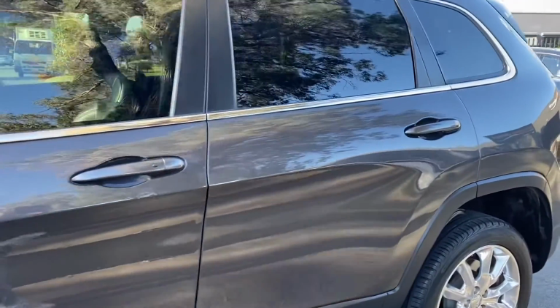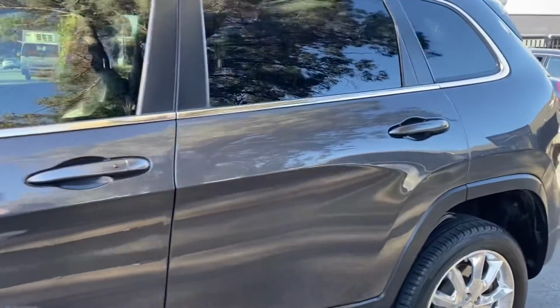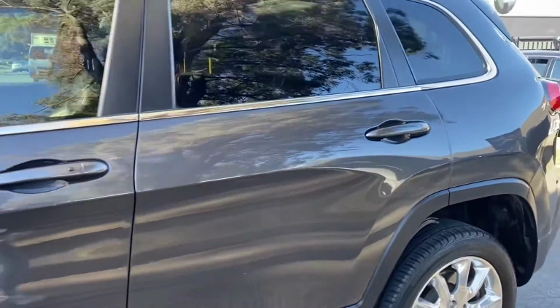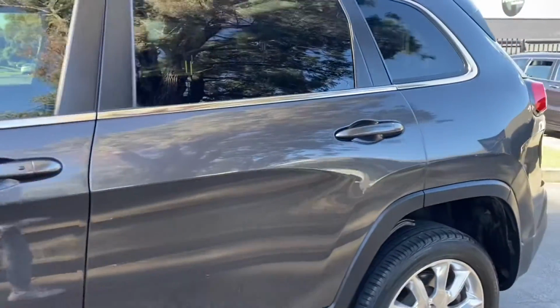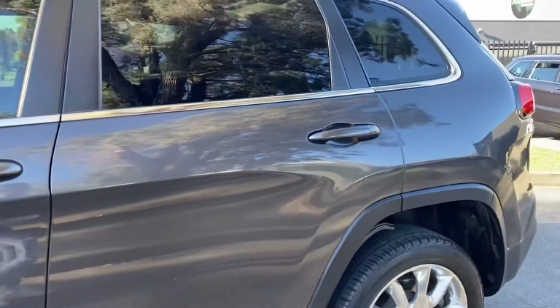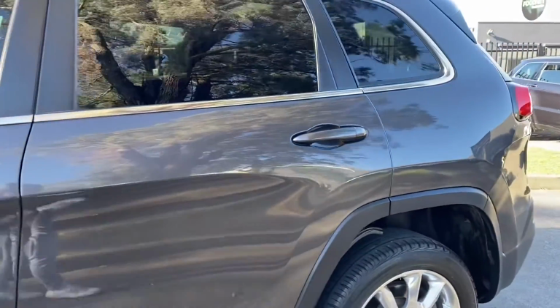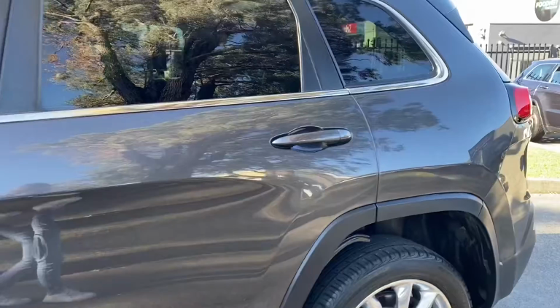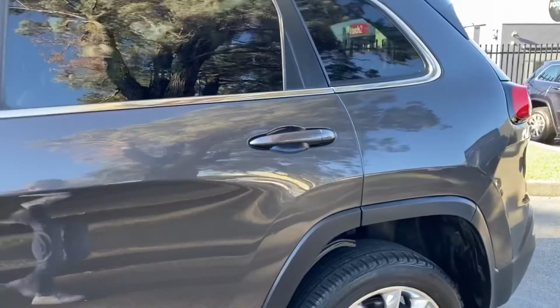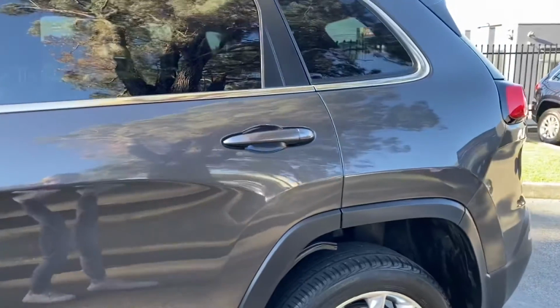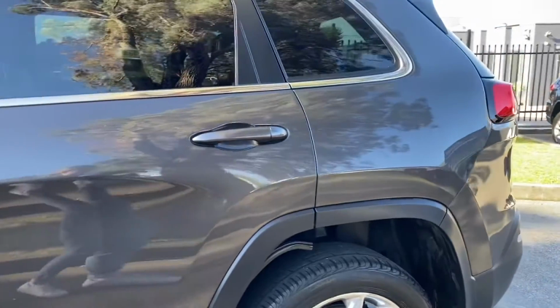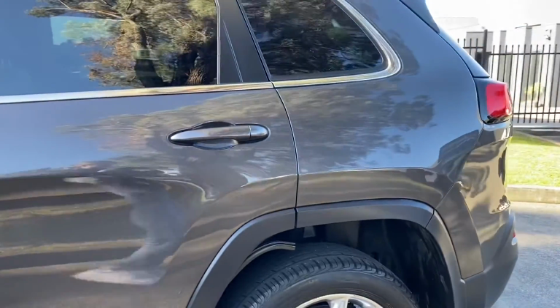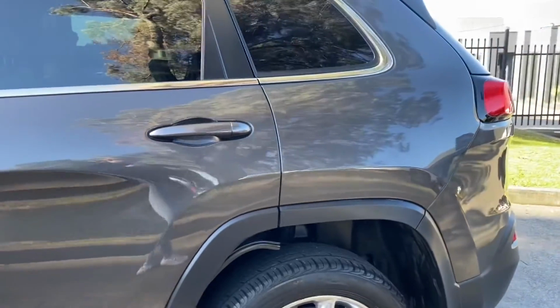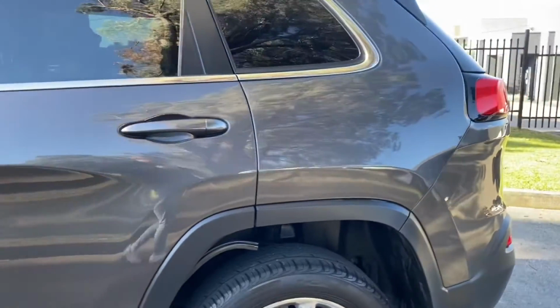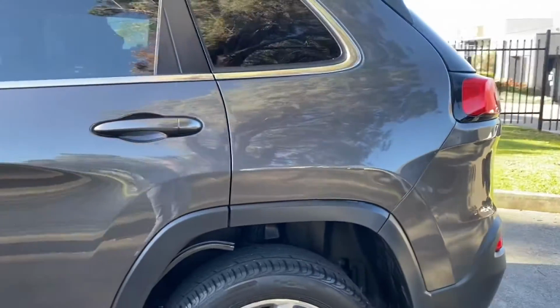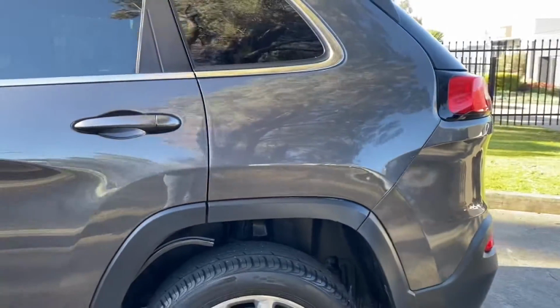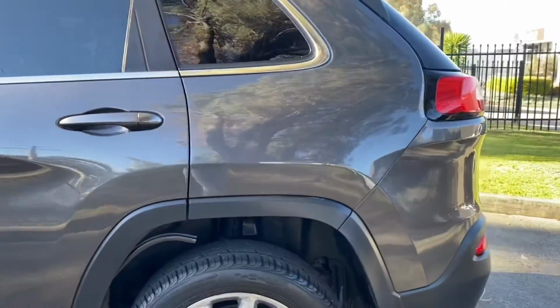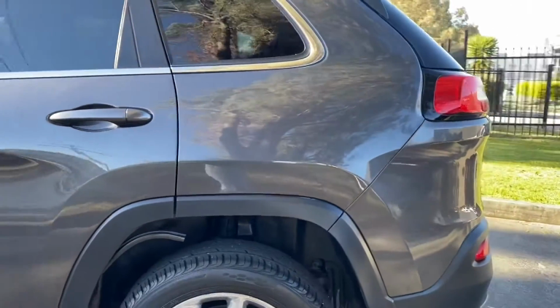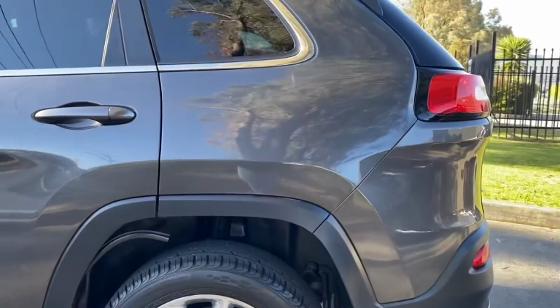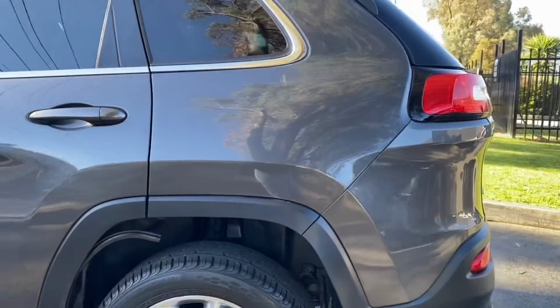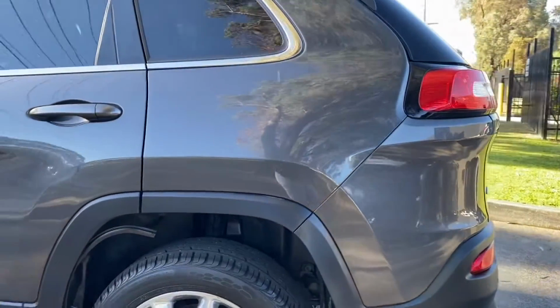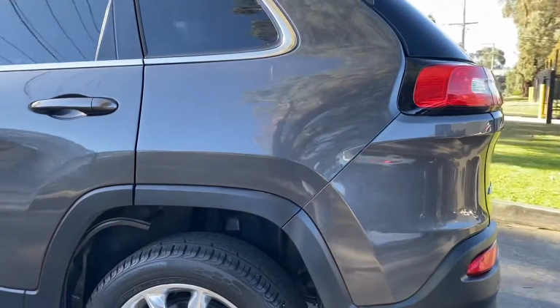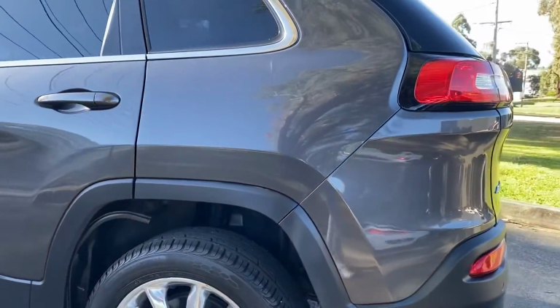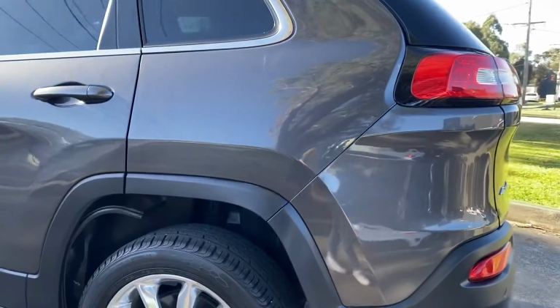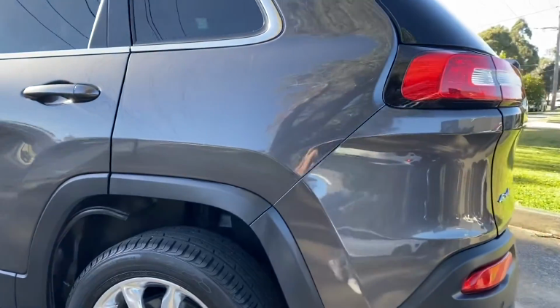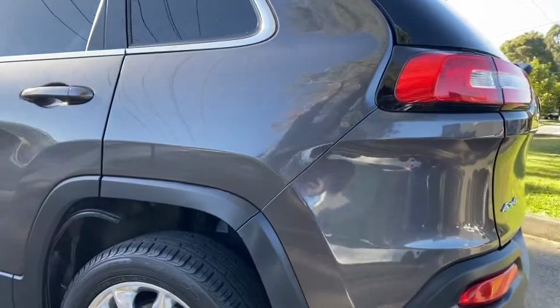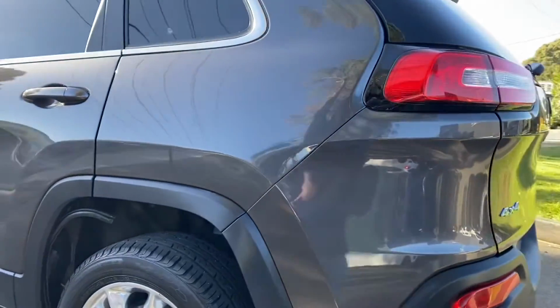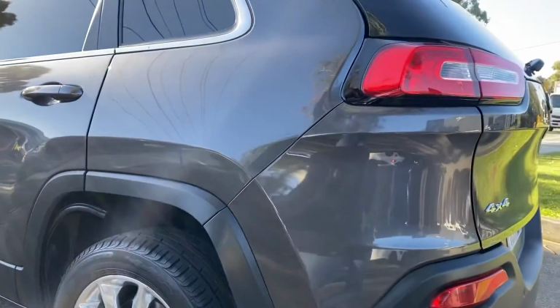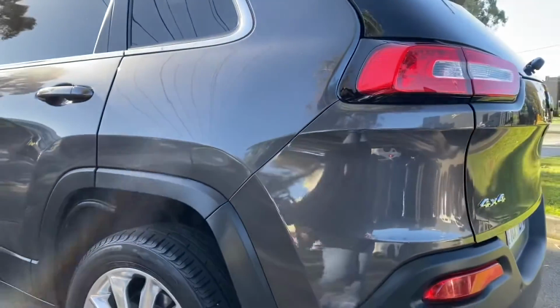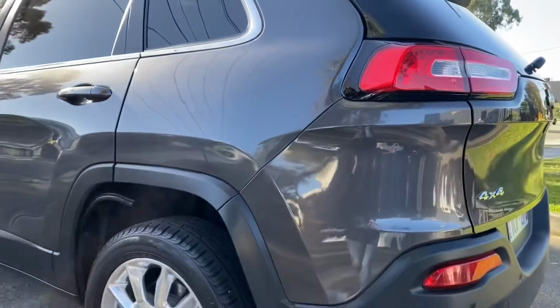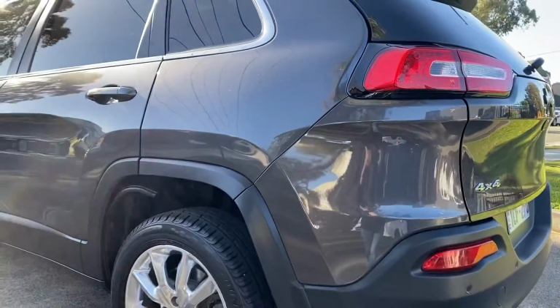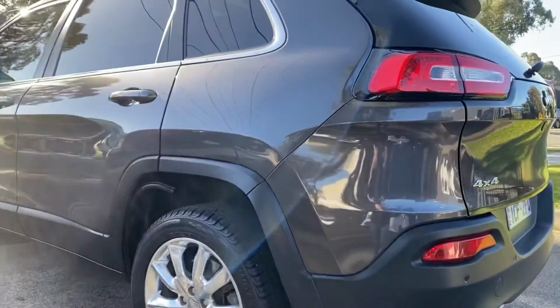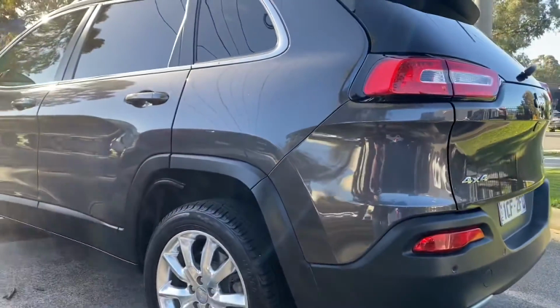We're coming nice and slowly down the passenger side now. We can see it's all the same story all the way through. This car does tick all of the boxes. I'll take you through some features while you're having a look at the car.